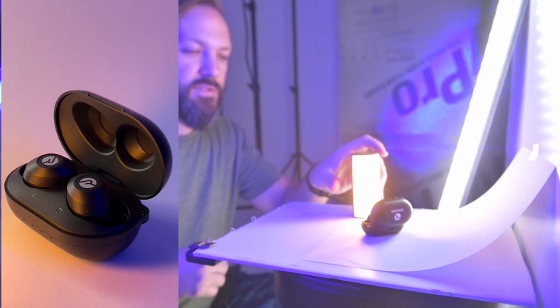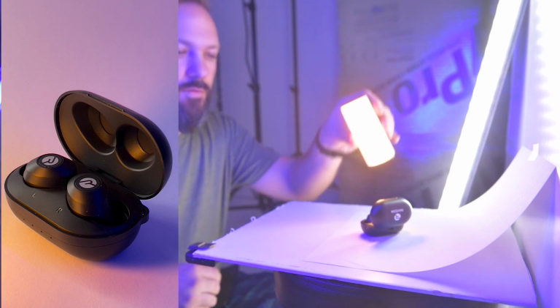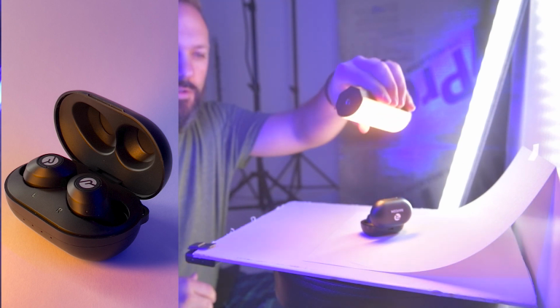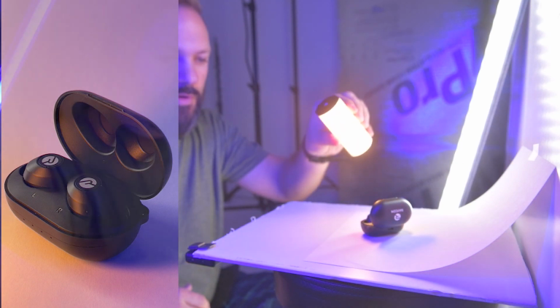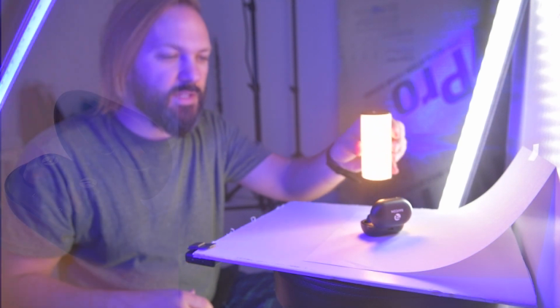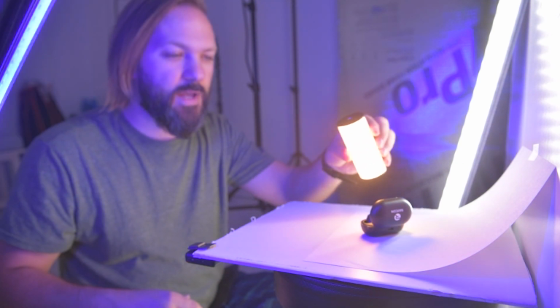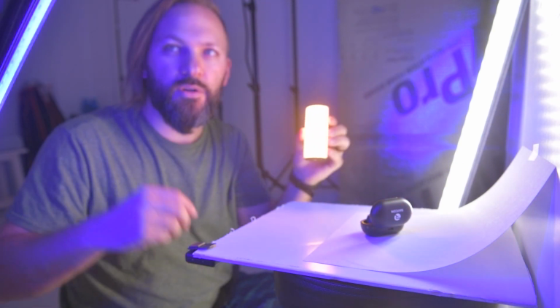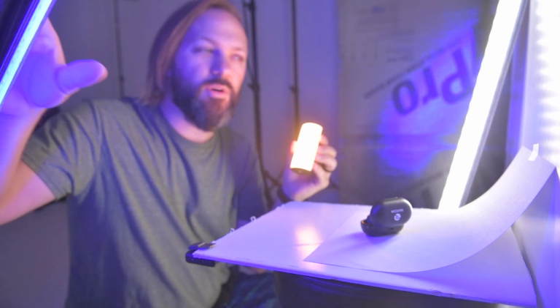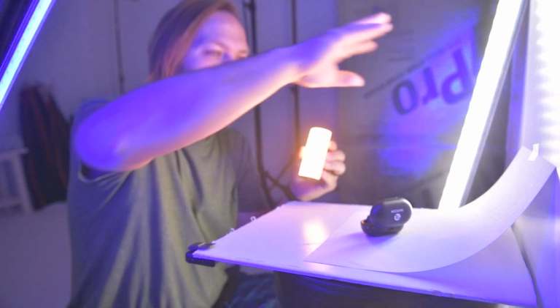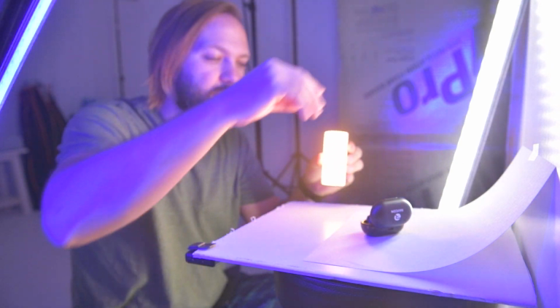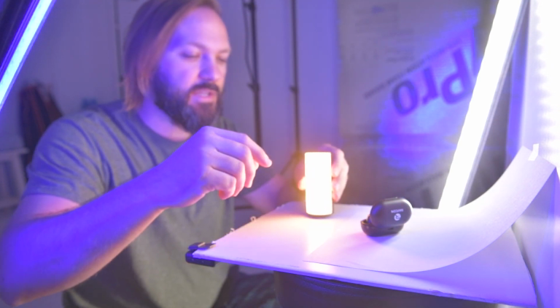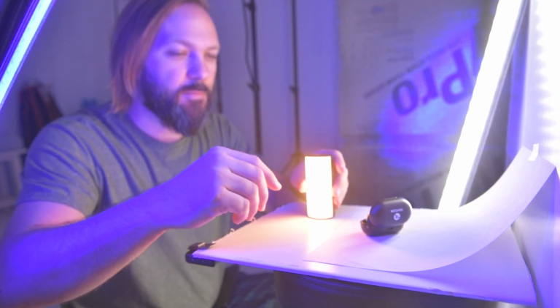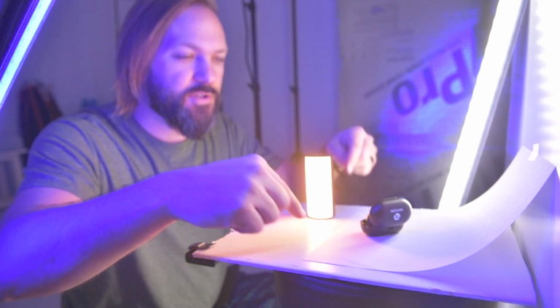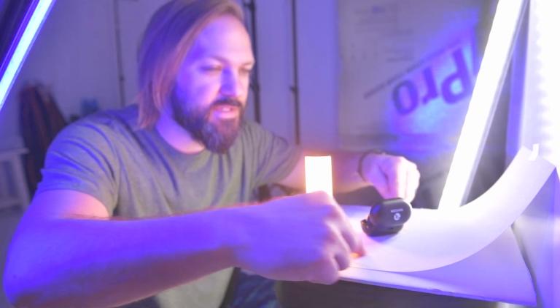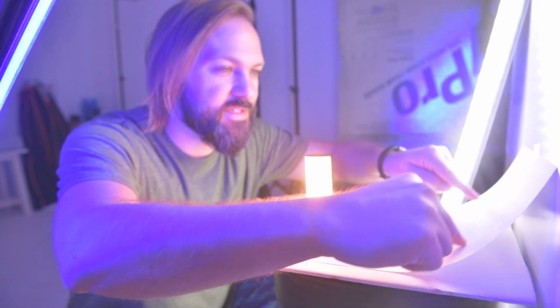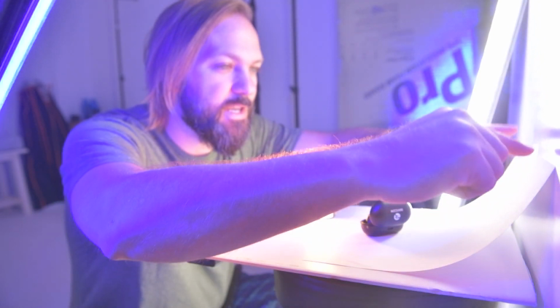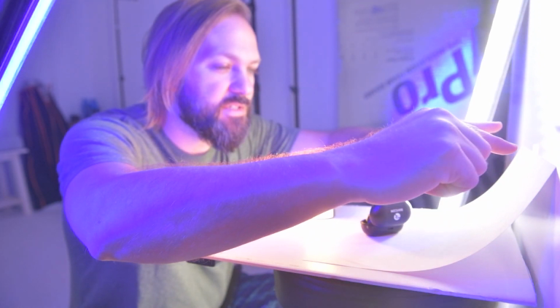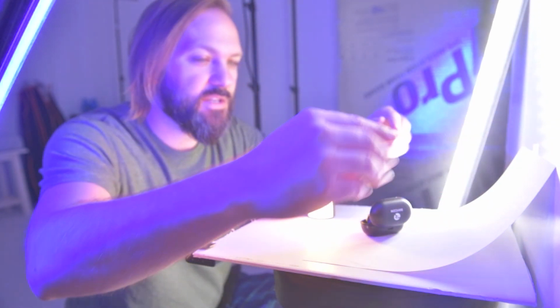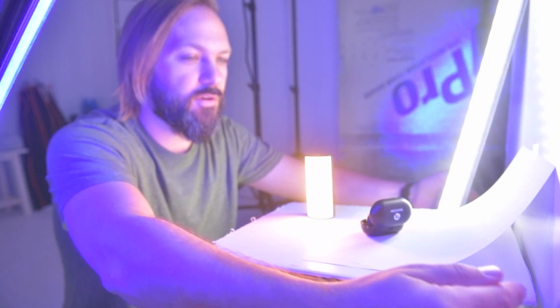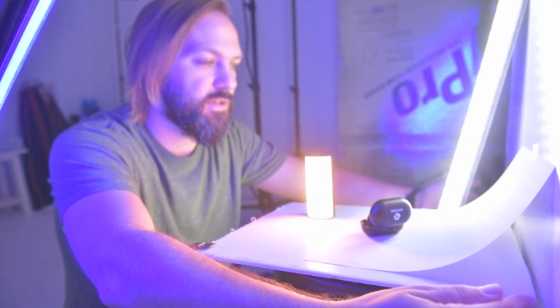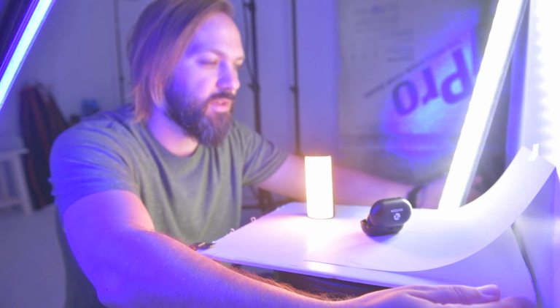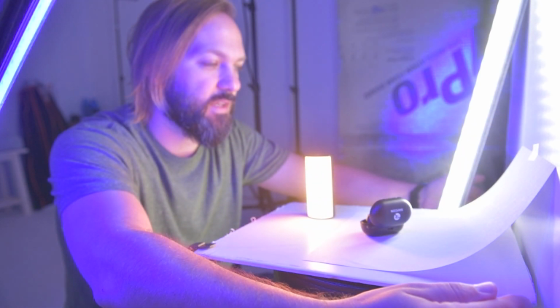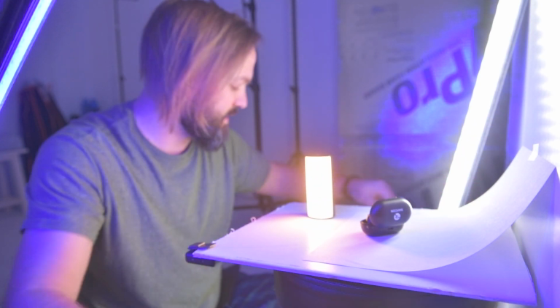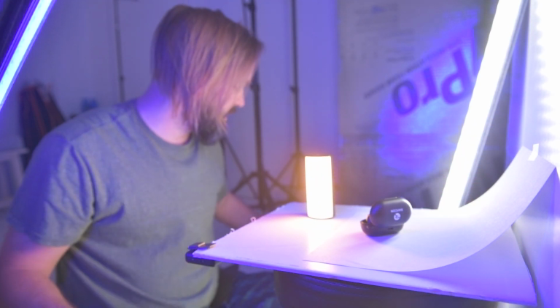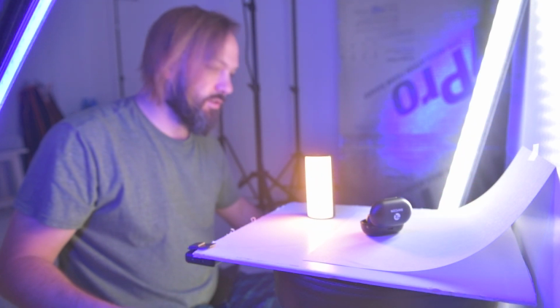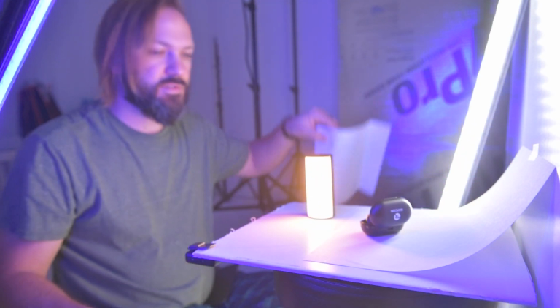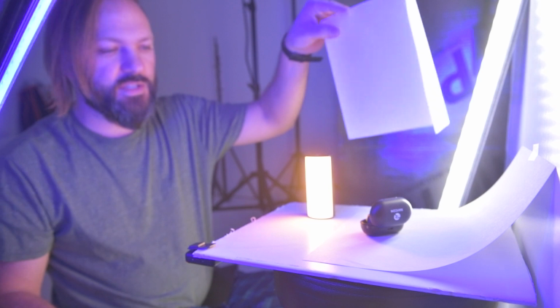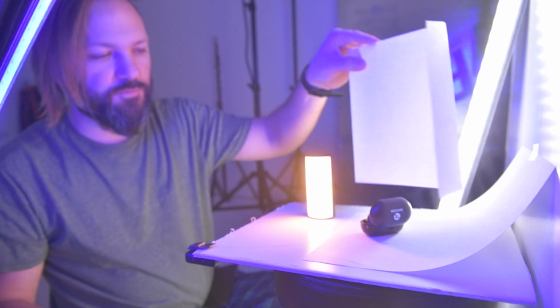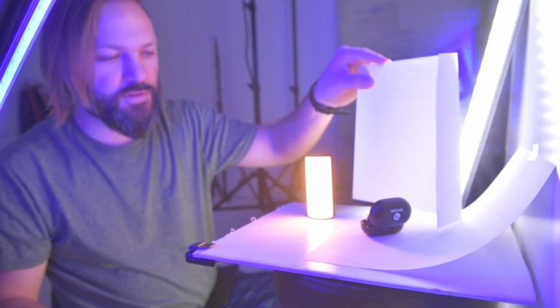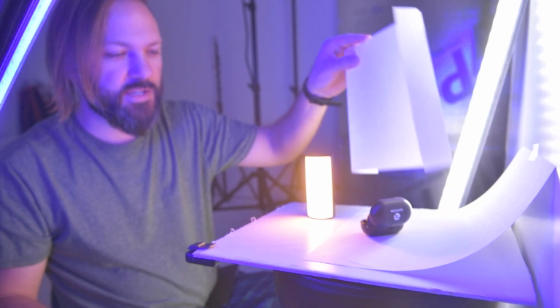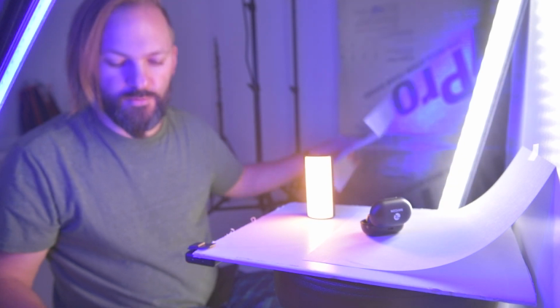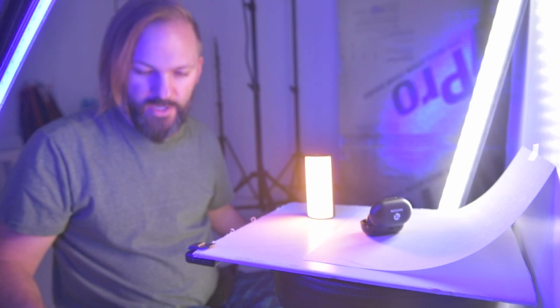You can move this light around wherever you want, and you can bring in other lights. Make sure it is a seamless background so you don't have to deal with any lines. You can also use this as a diffuser in case there's a reflection.